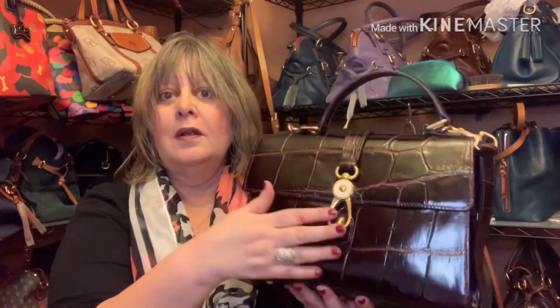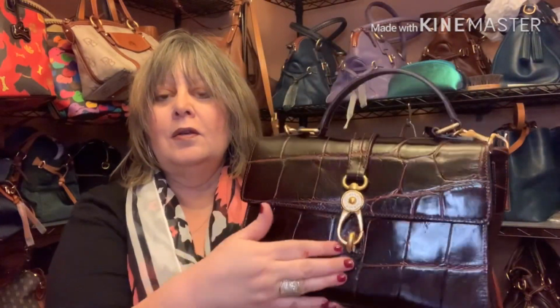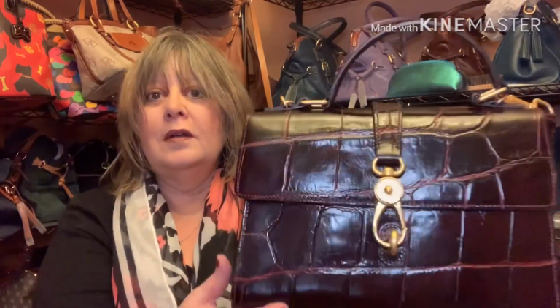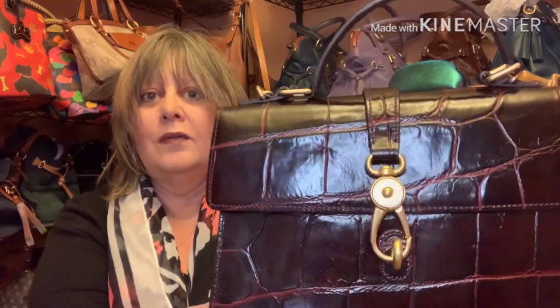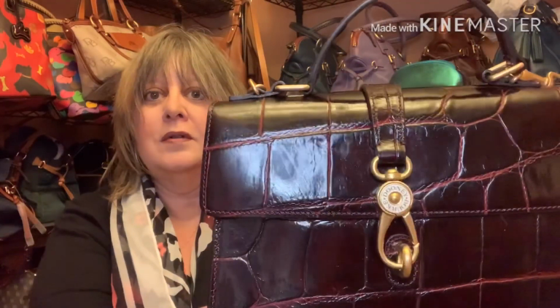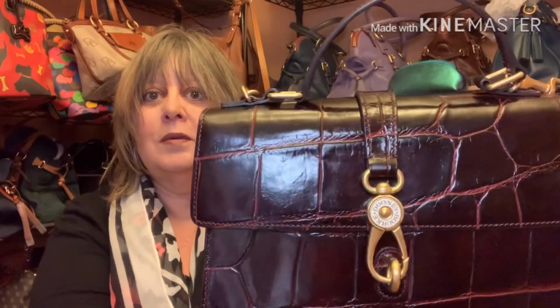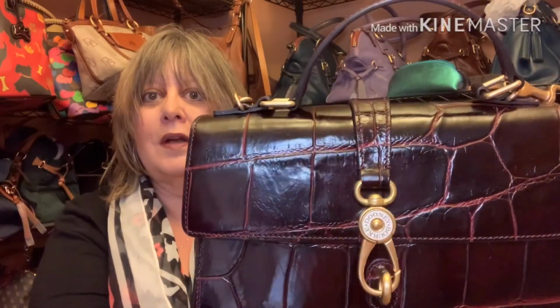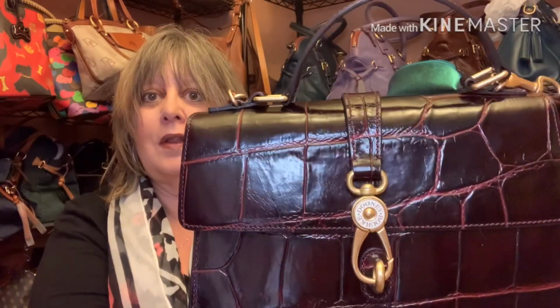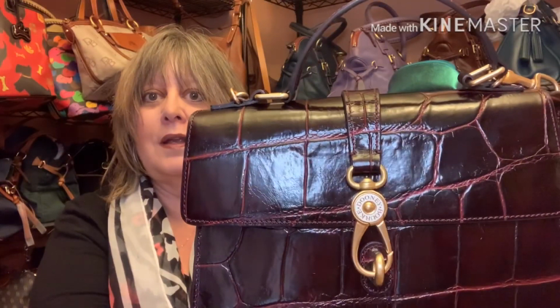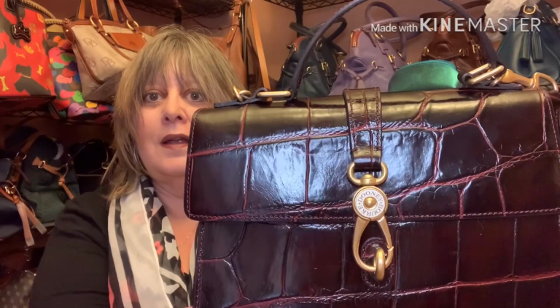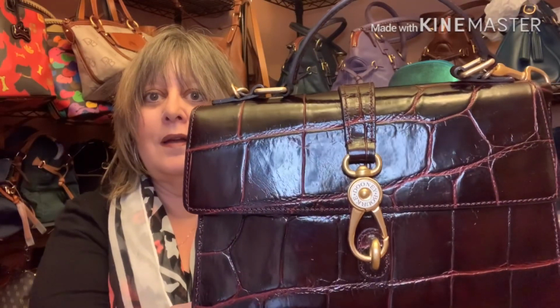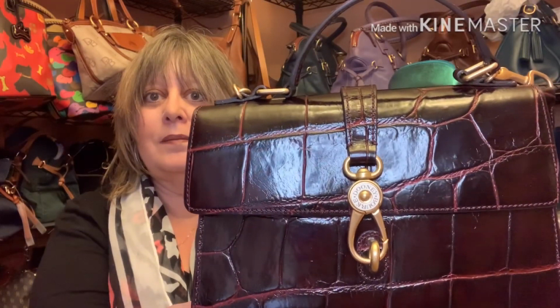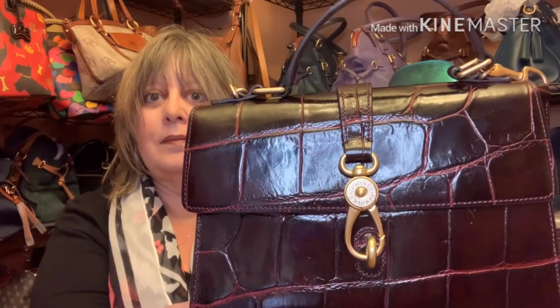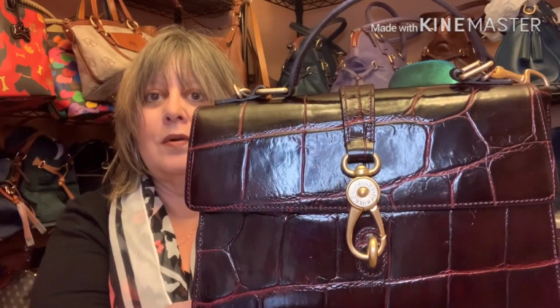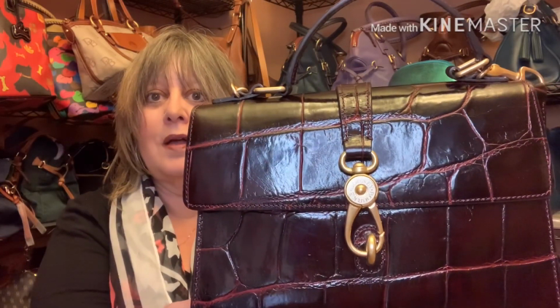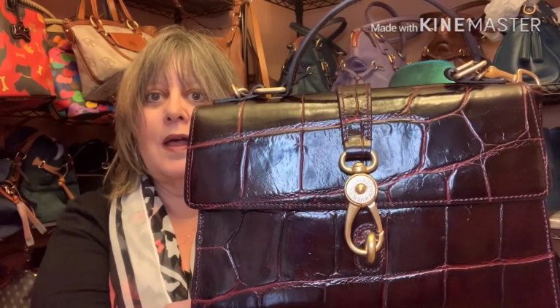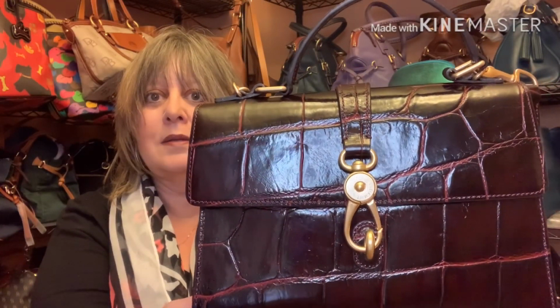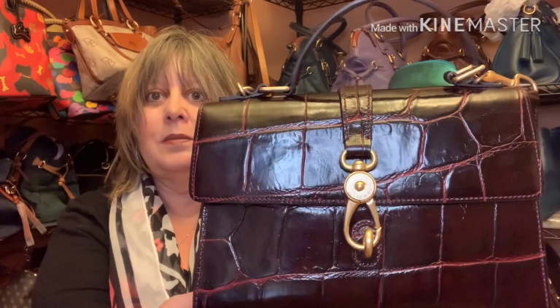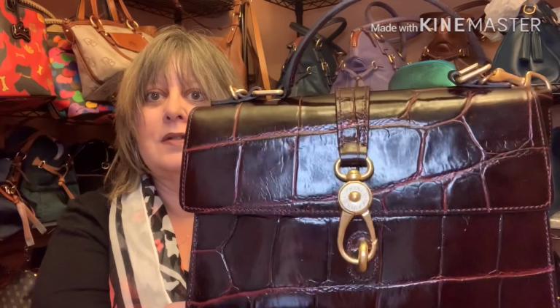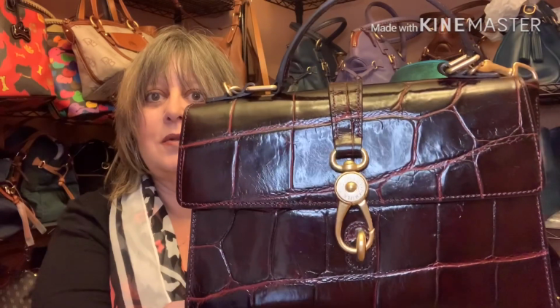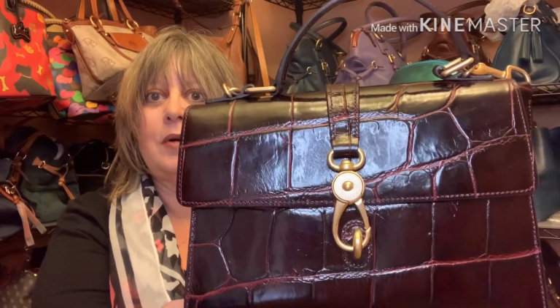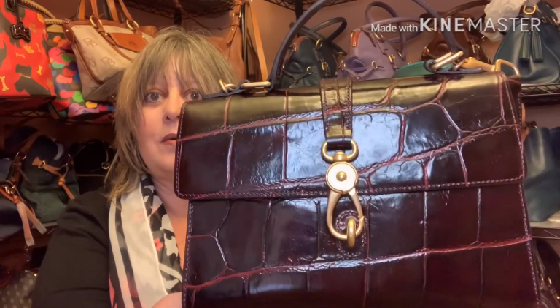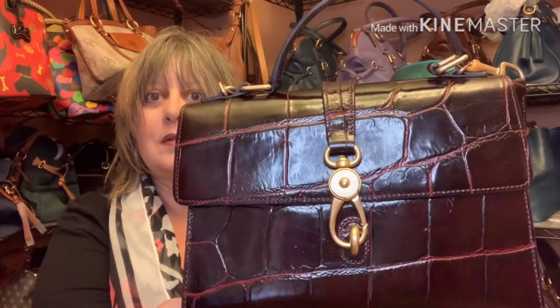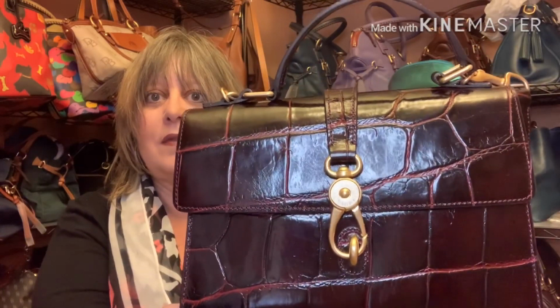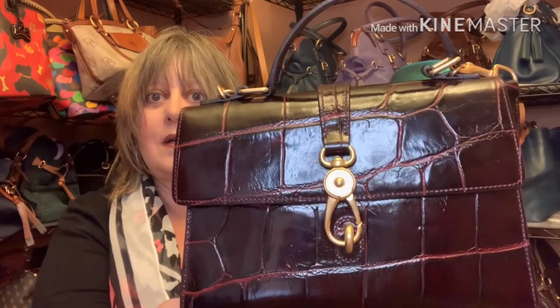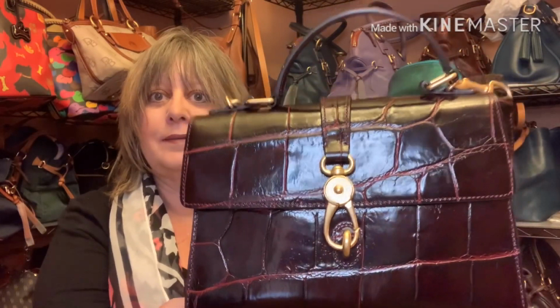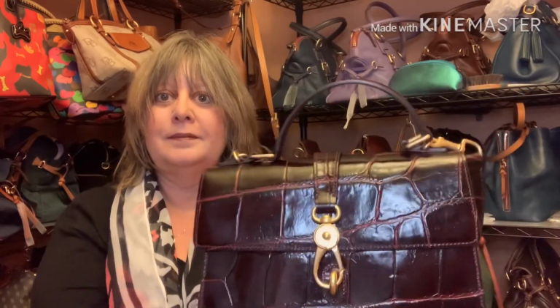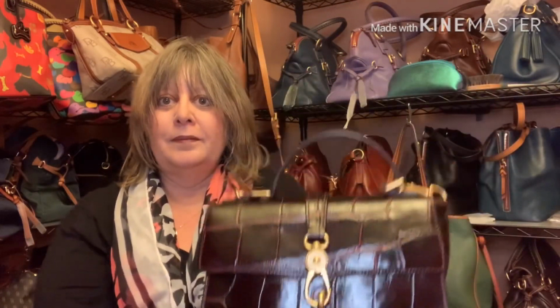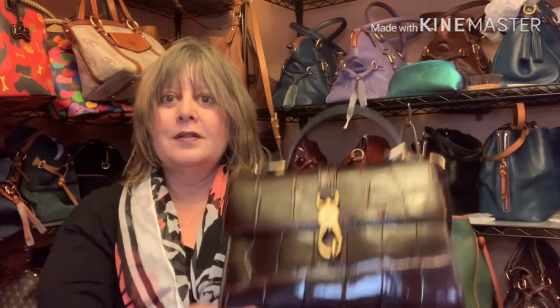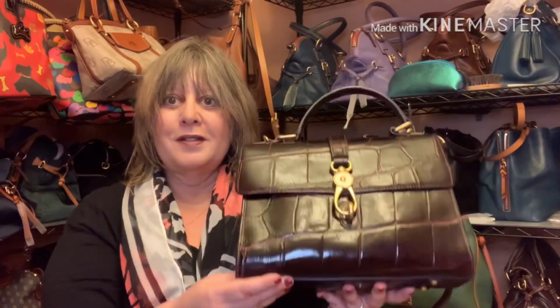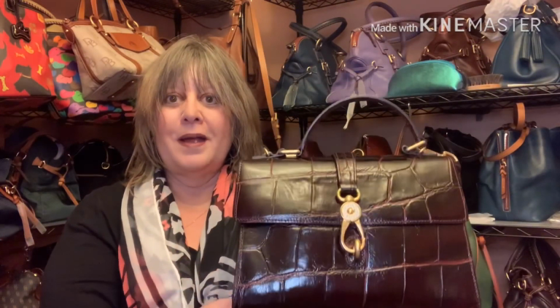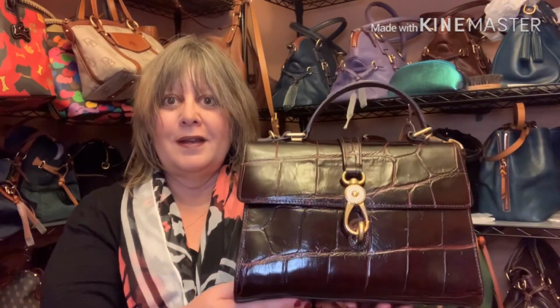I like the way it looks with the leather strap hanging down. You can, of course, switch out the logo lock clasp to either say Dooney & Burke or just have the duck. So that's my bag of the day.